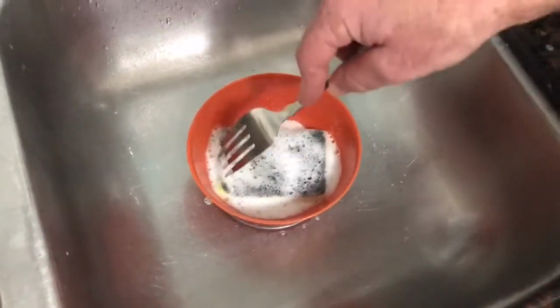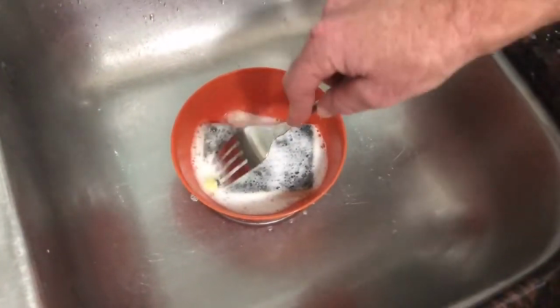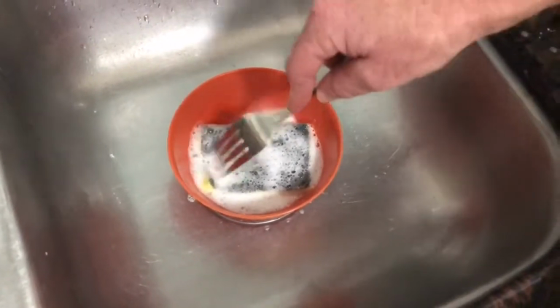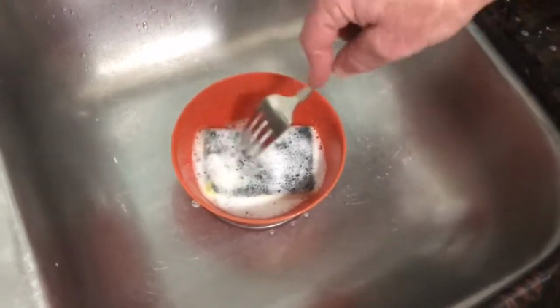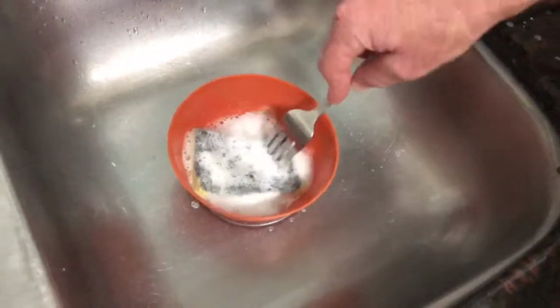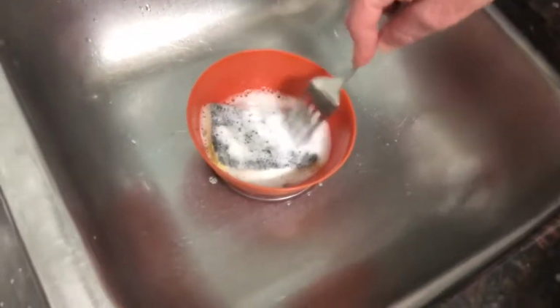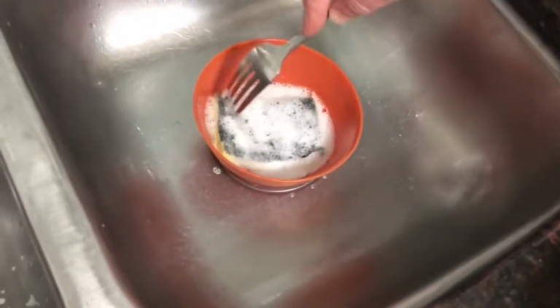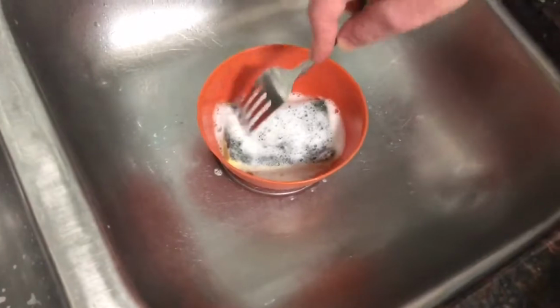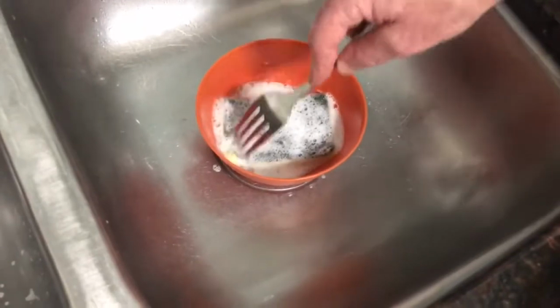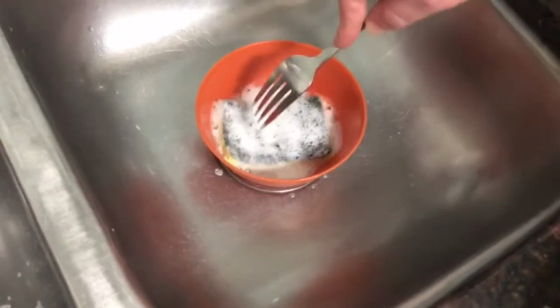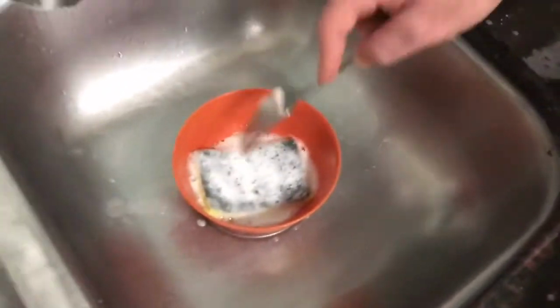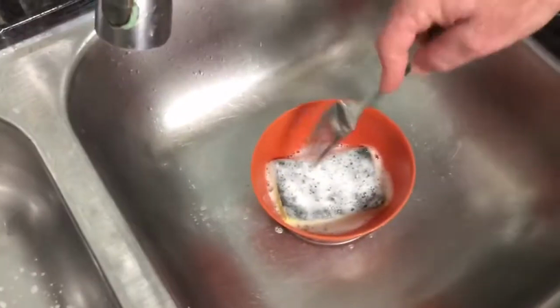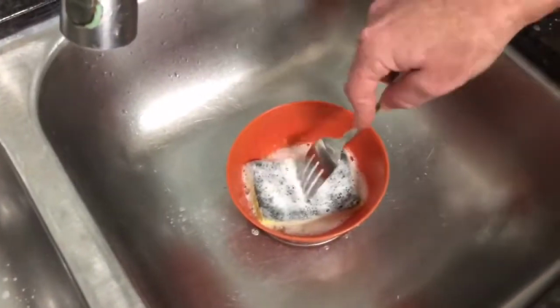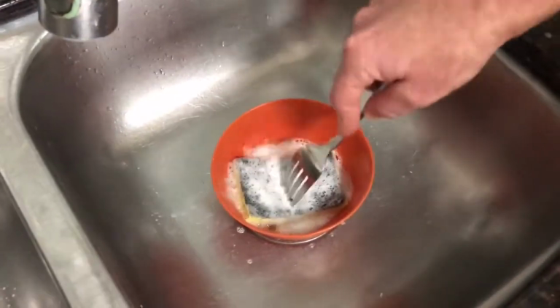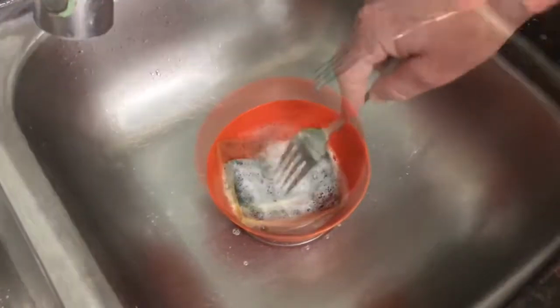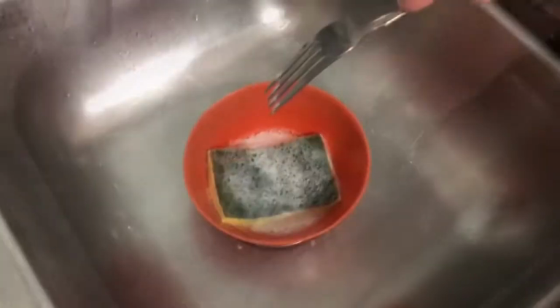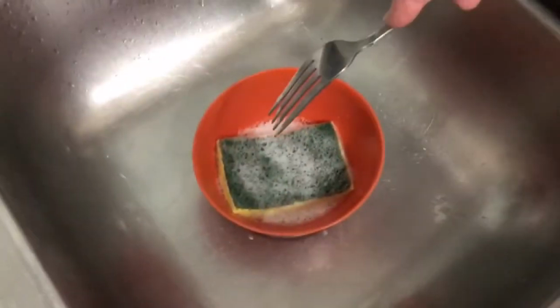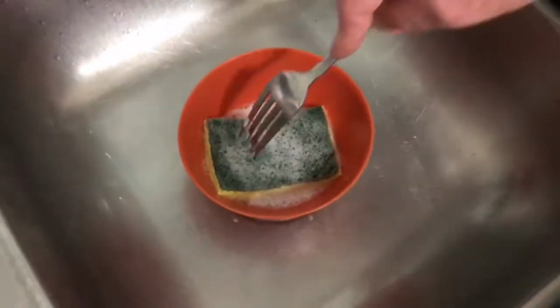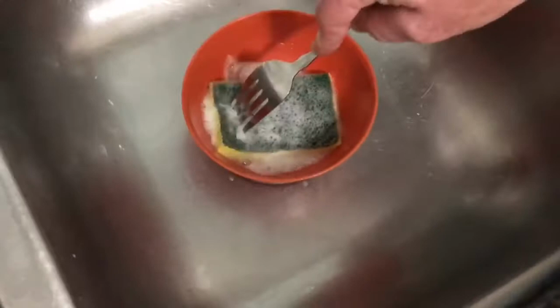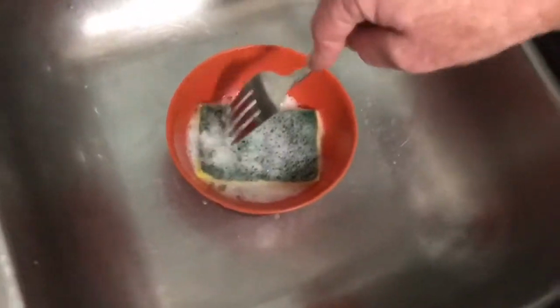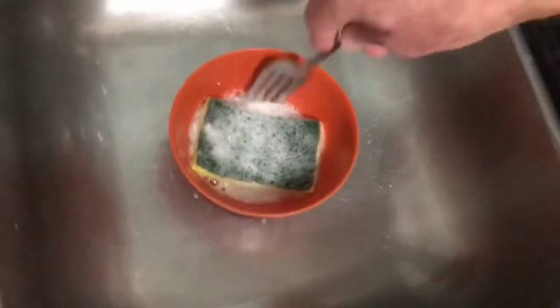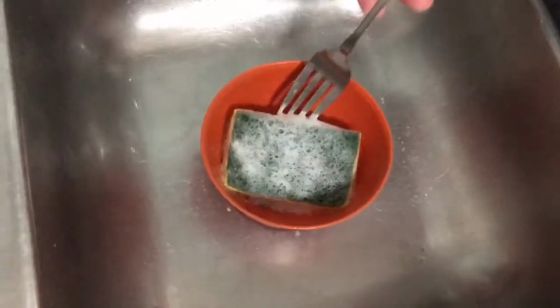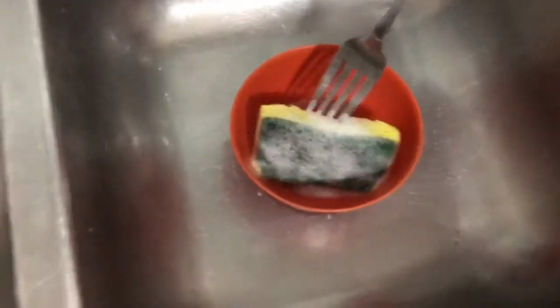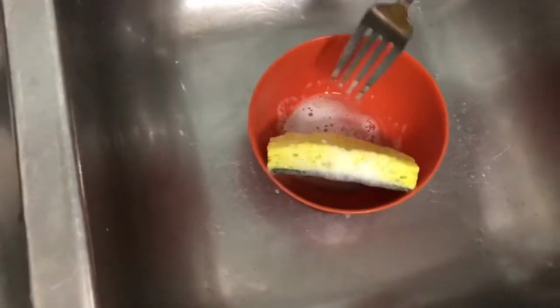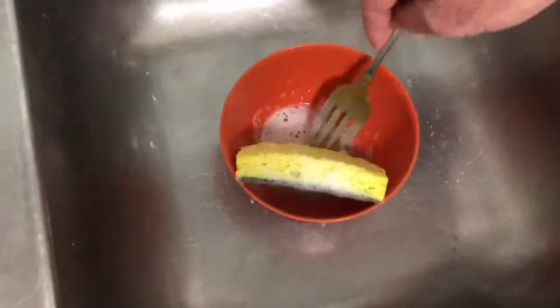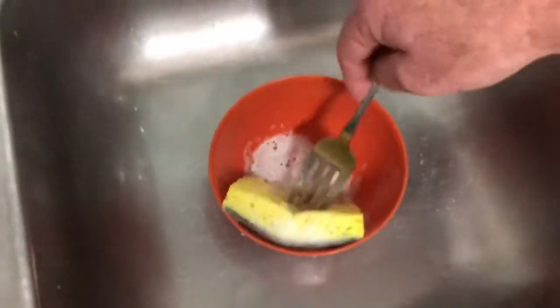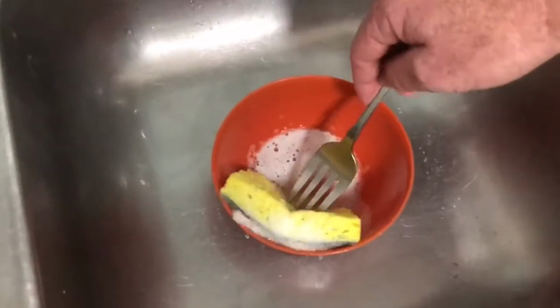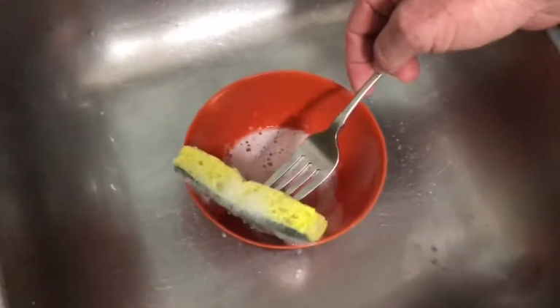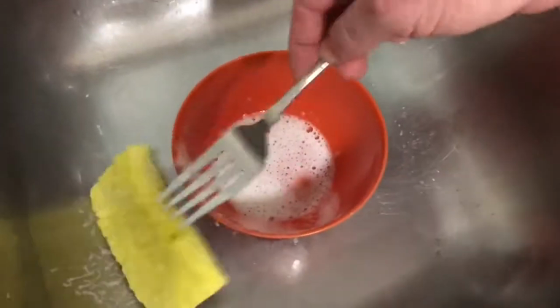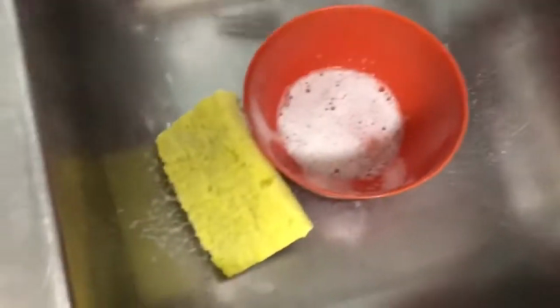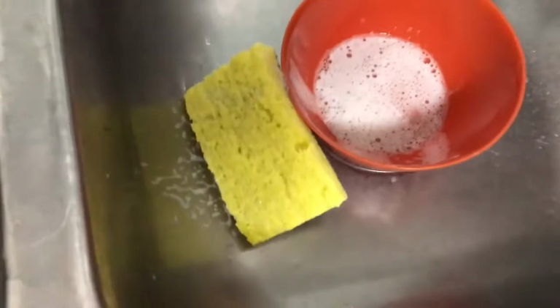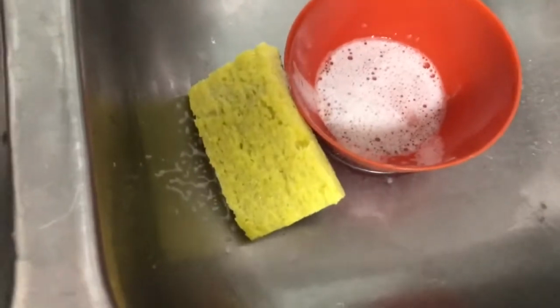Let's go ahead and let this sit for a little bit and come back to it. All right friends, so it's been sitting for a little bit. Let's go ahead and take it out. You could do it with gloves if you wanted to — that's one way to do it.